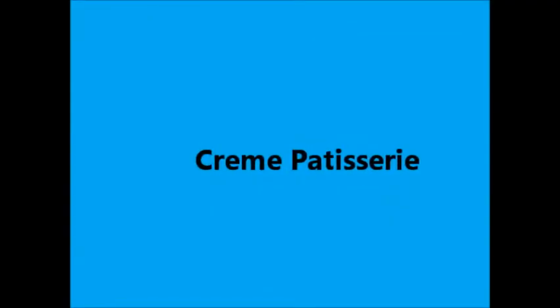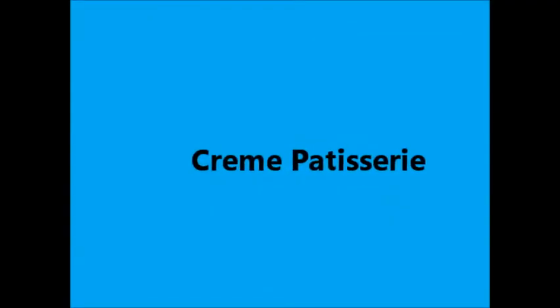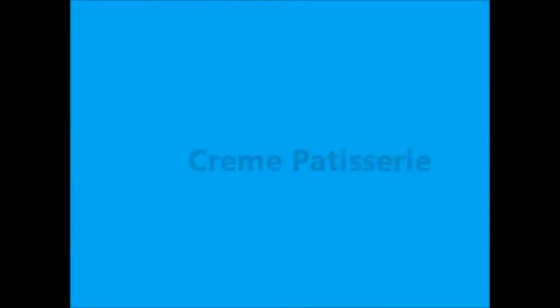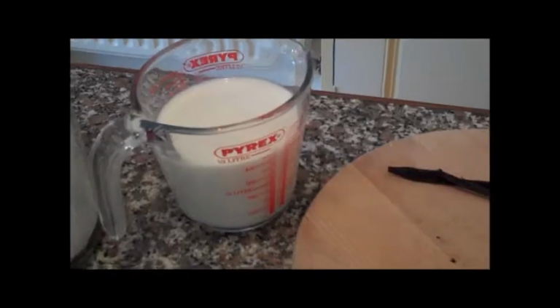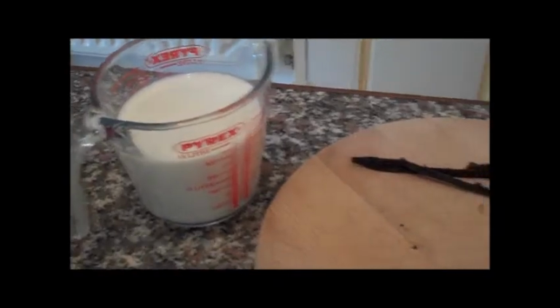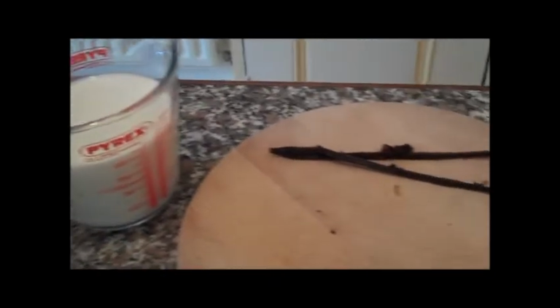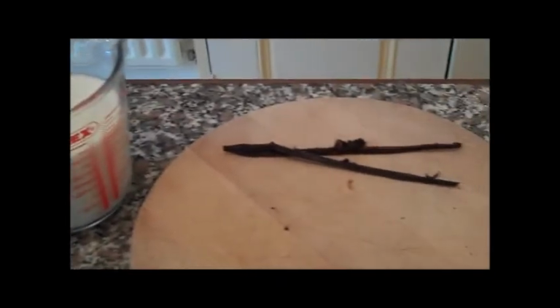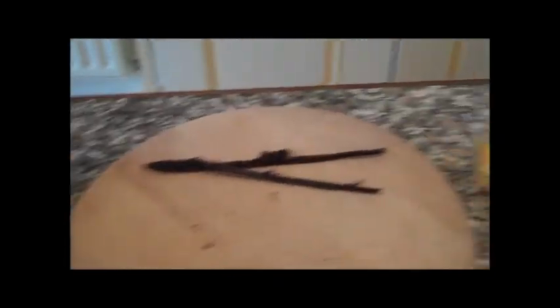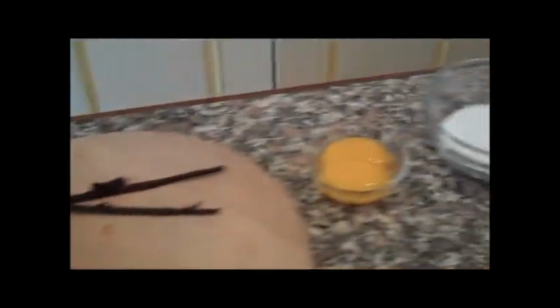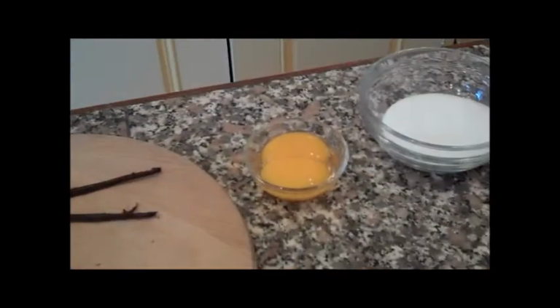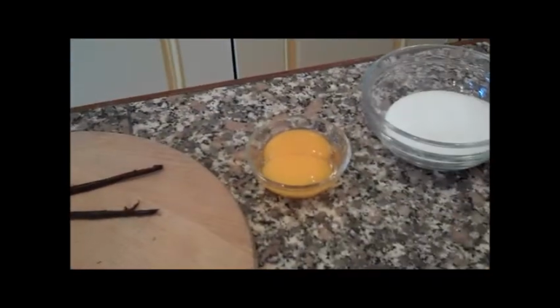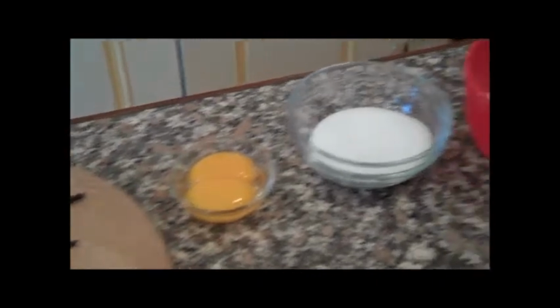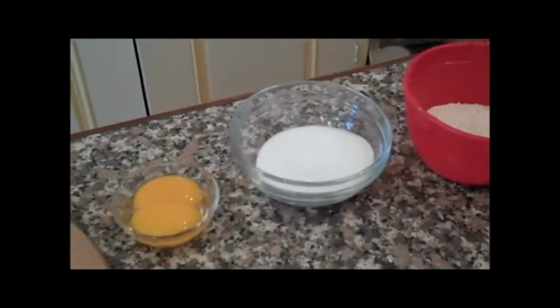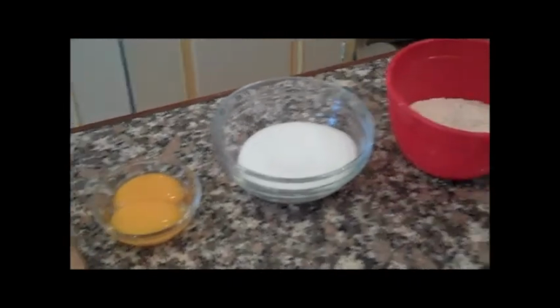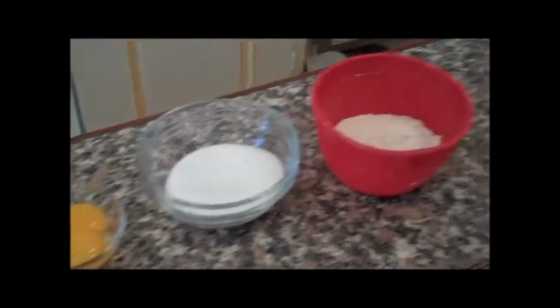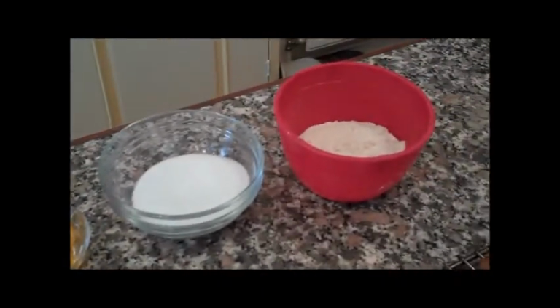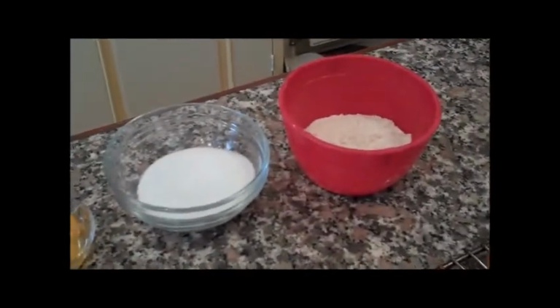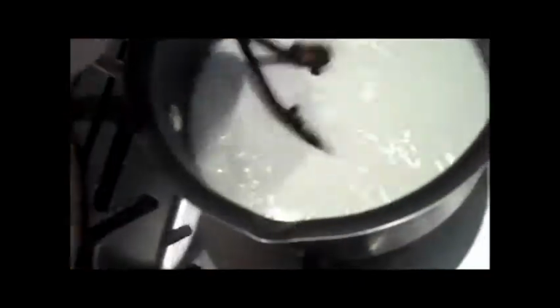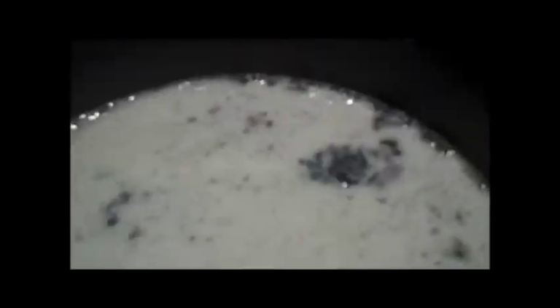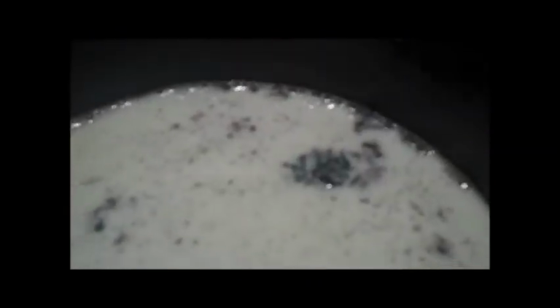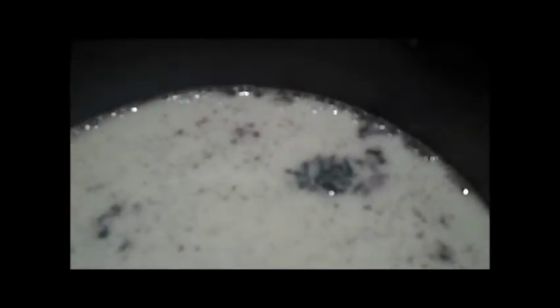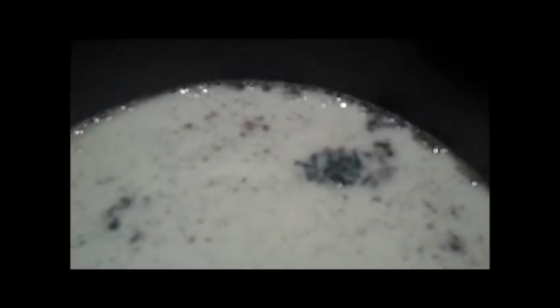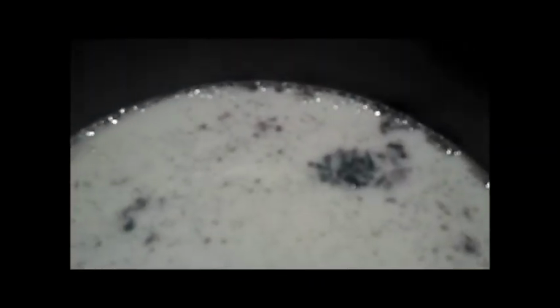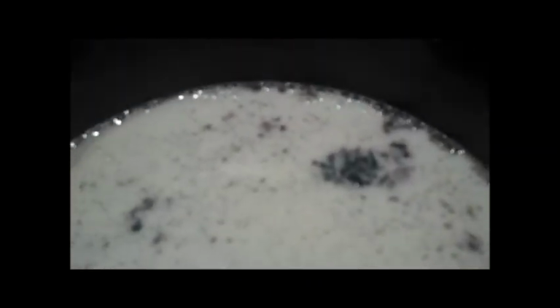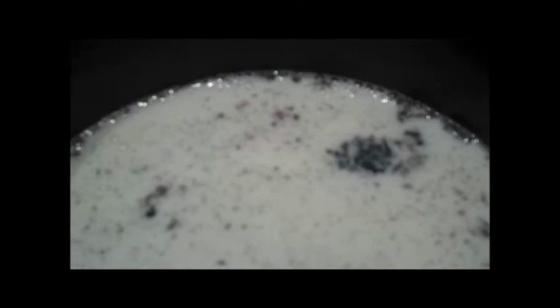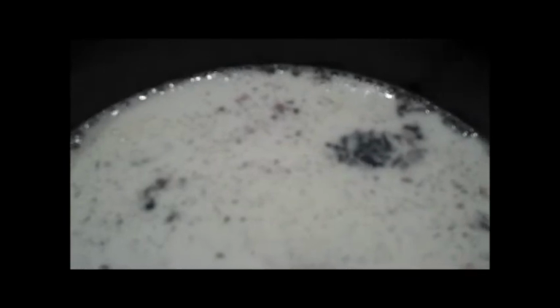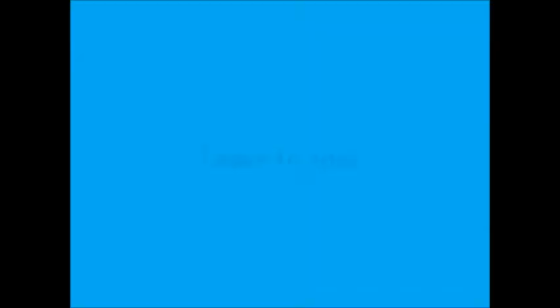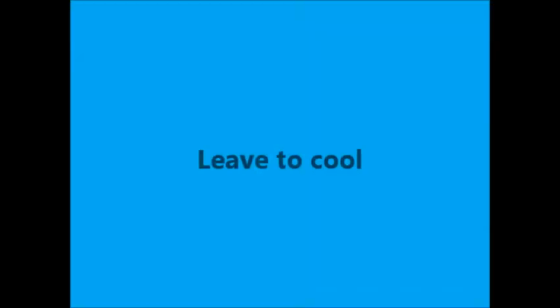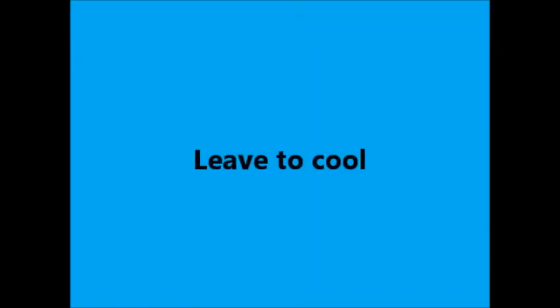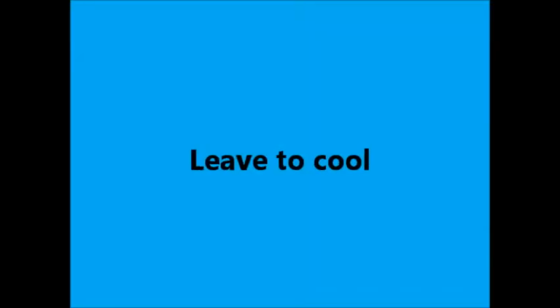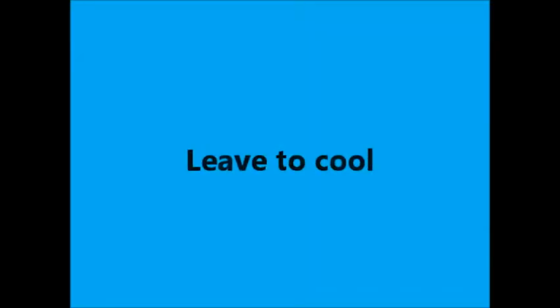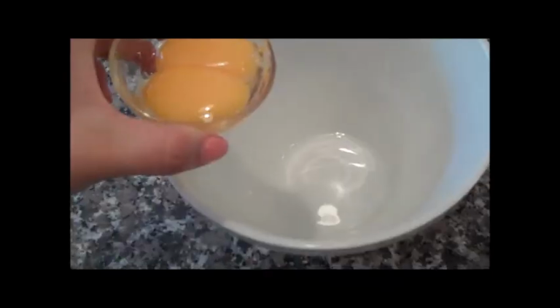For your creme patissiere you're going to need milk, a split vanilla pod, egg yolks, sugar and flour. You put the milk and vanilla pod into a saucepan and bring to the boil. Remove from the heat and leave it to cool for 10 minutes.